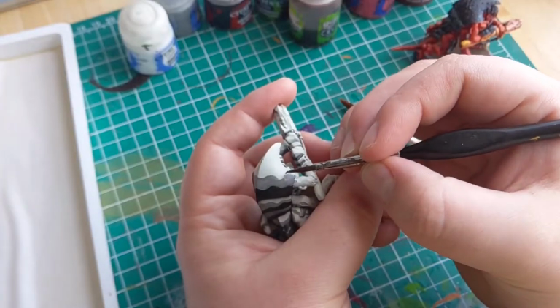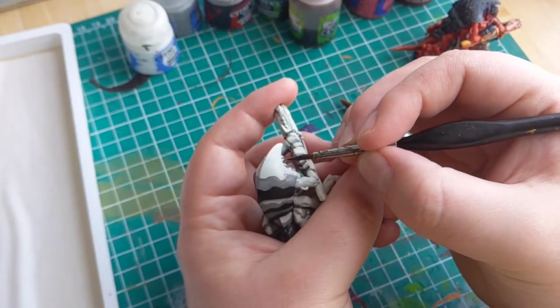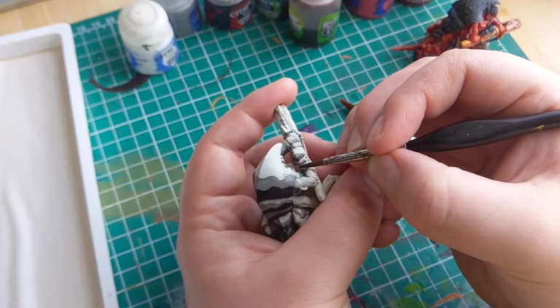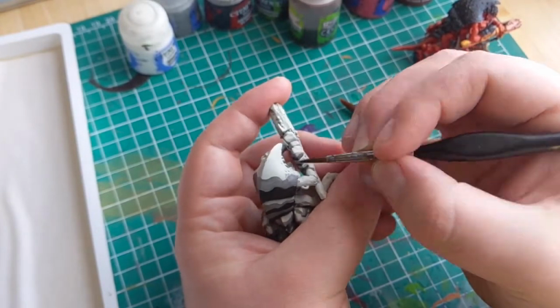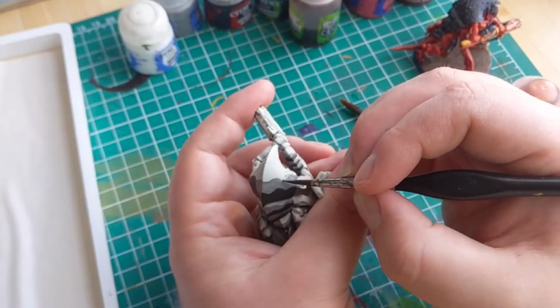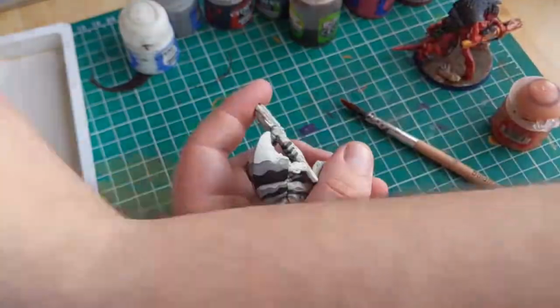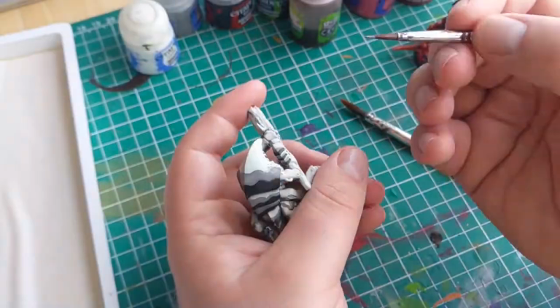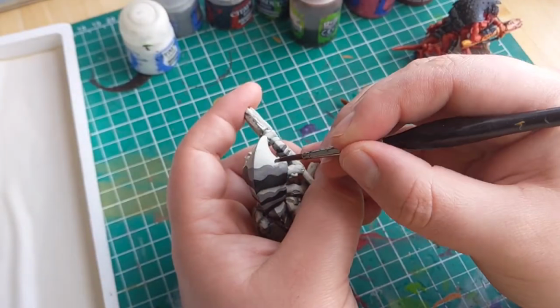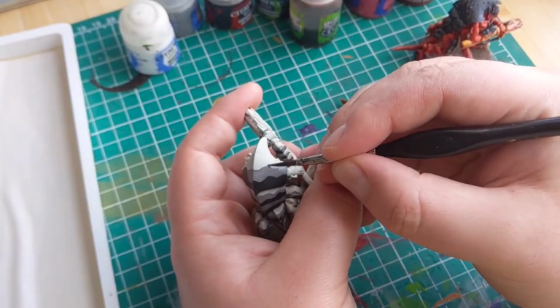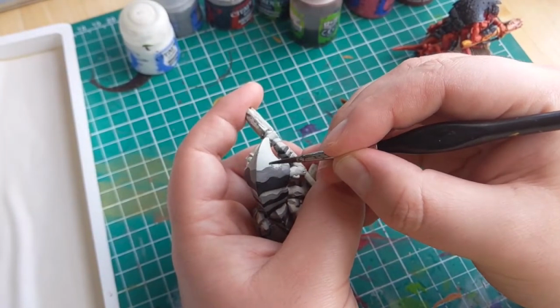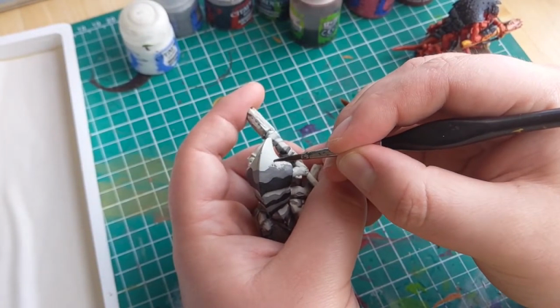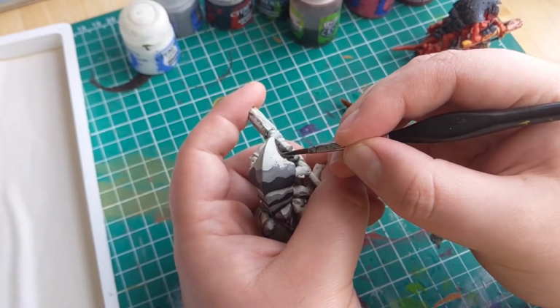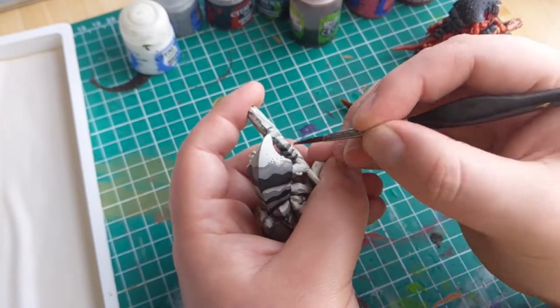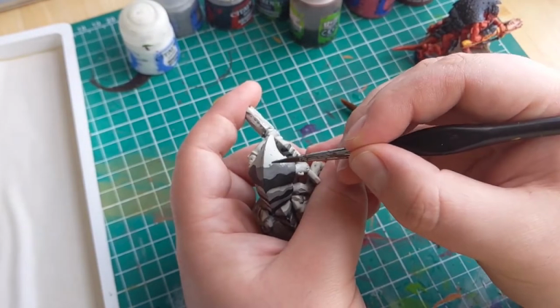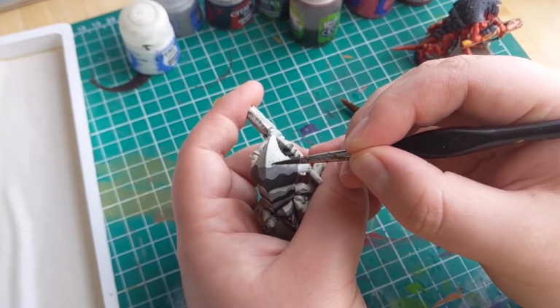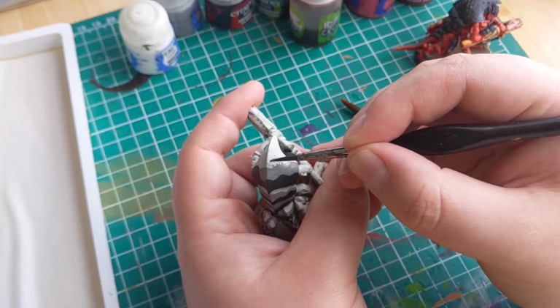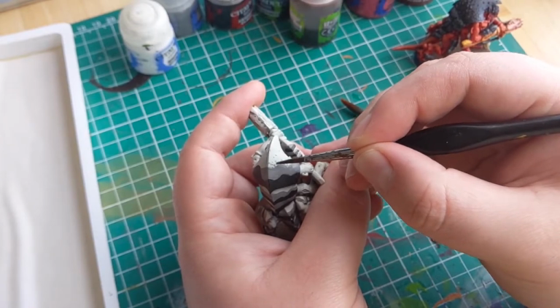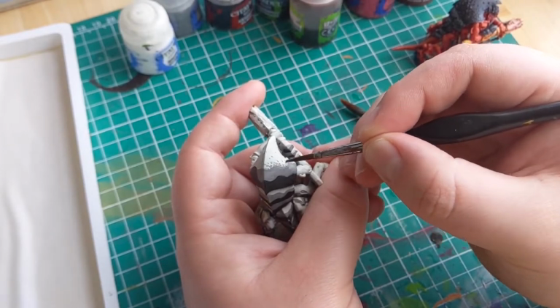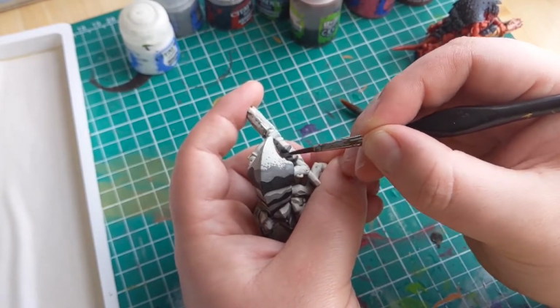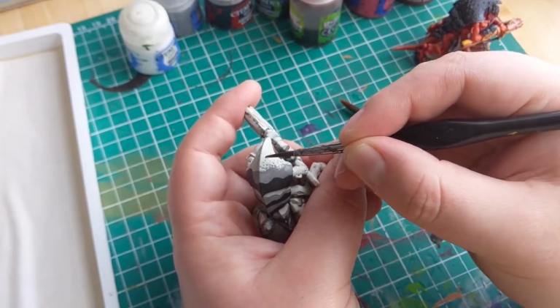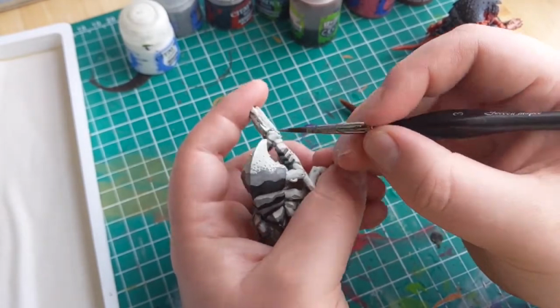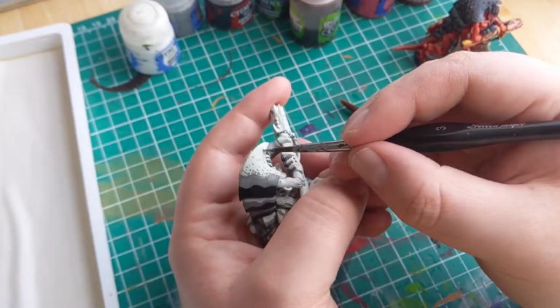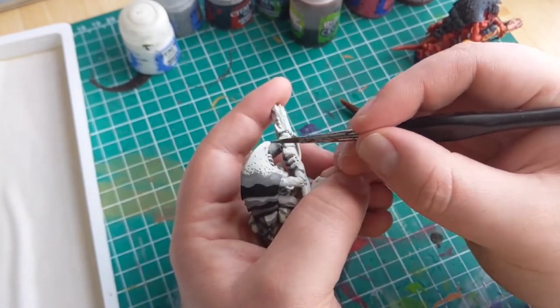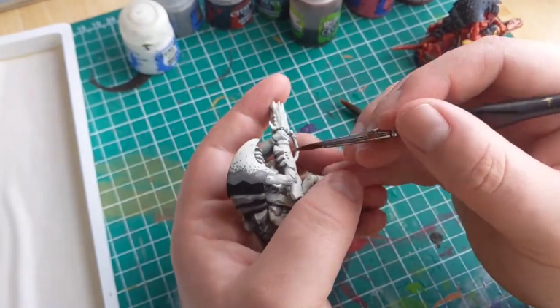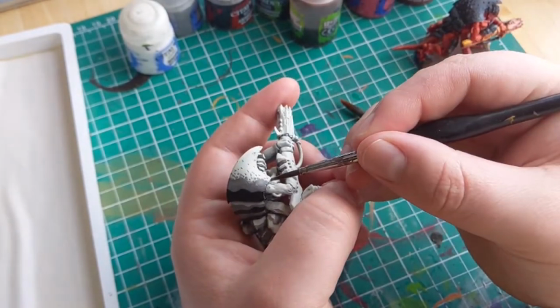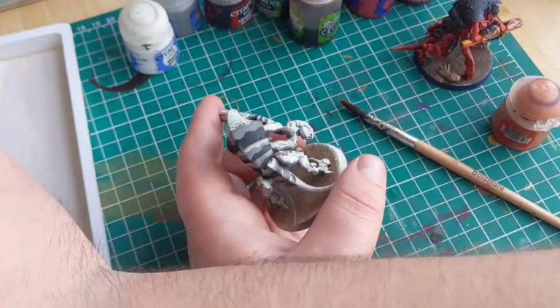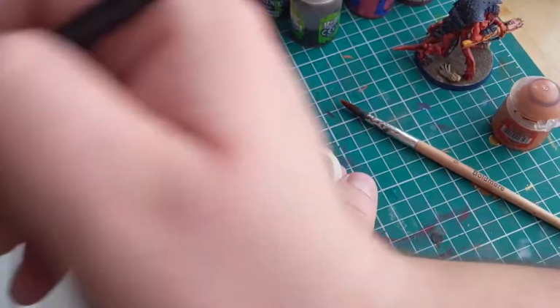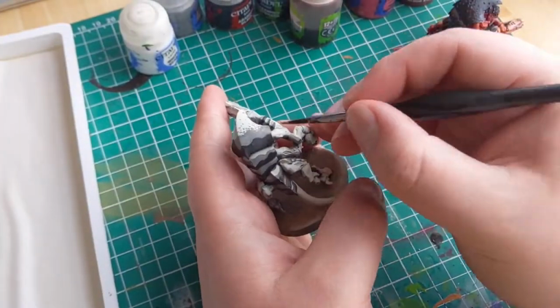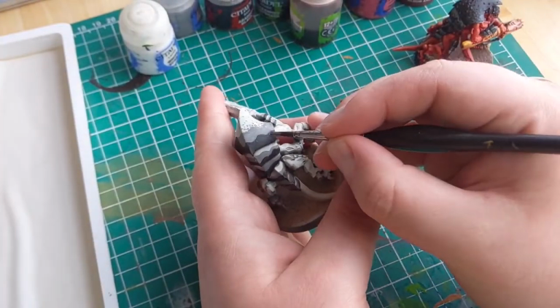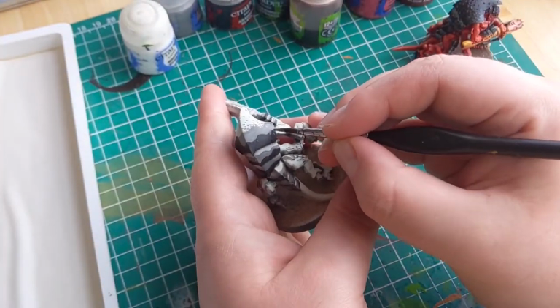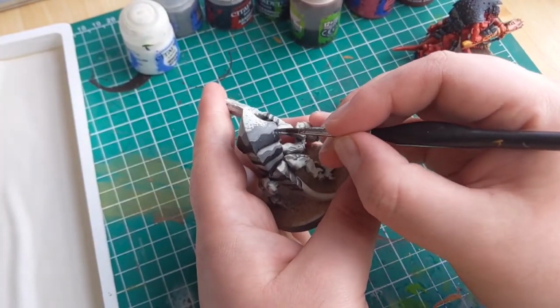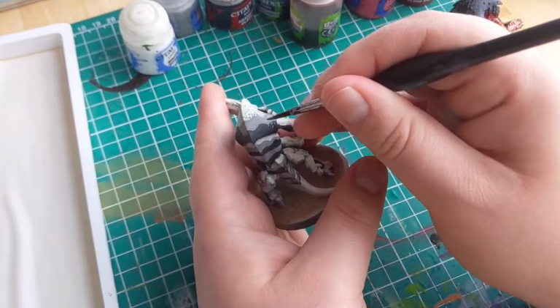Along the edges of the grey area you want to apply some dots that invade both the white and the black segments. Try to make them irregular so it looks more natural. The closer the dots are to the original colour, the more condensed the dots should be. This will create a smoother transition between the colours.